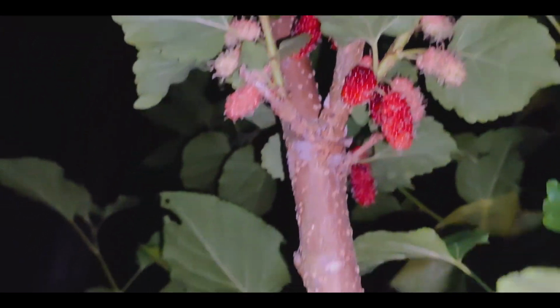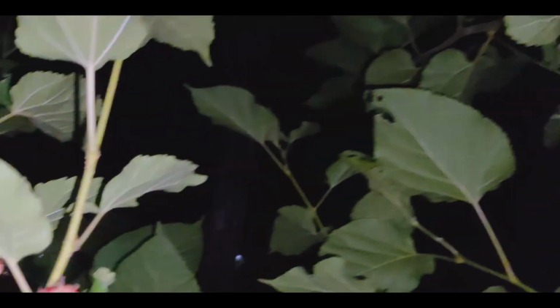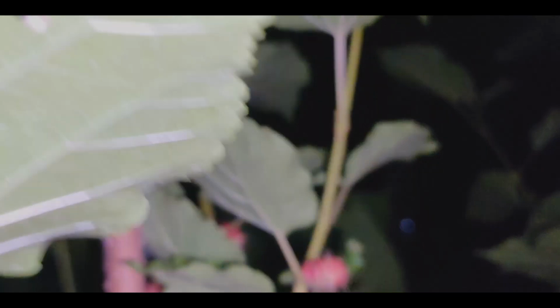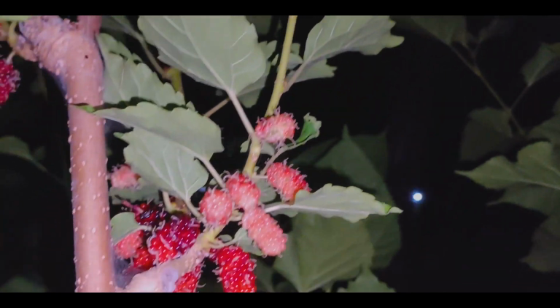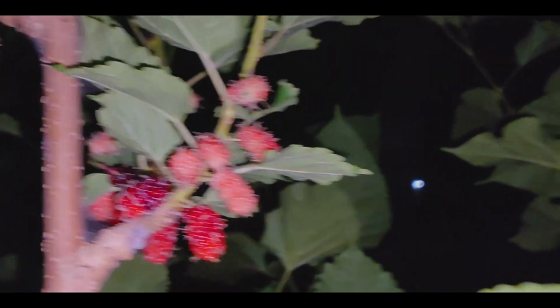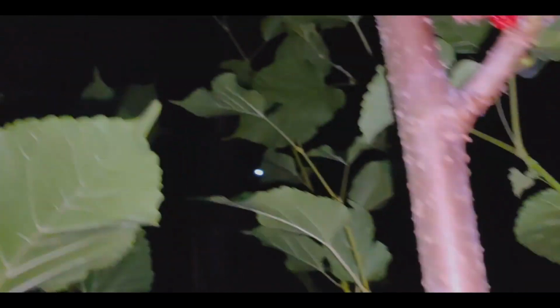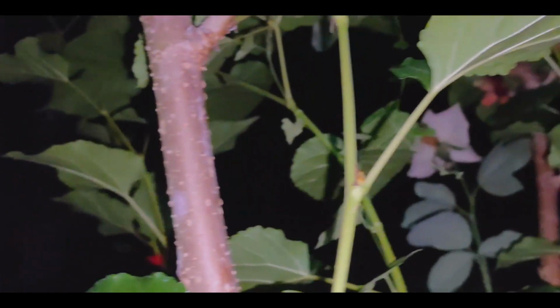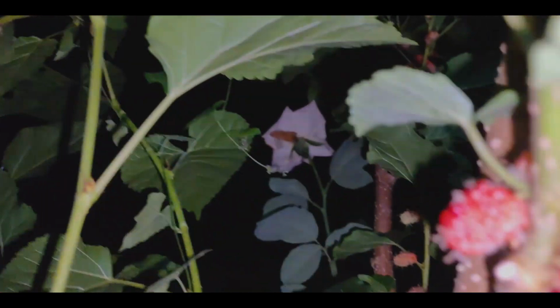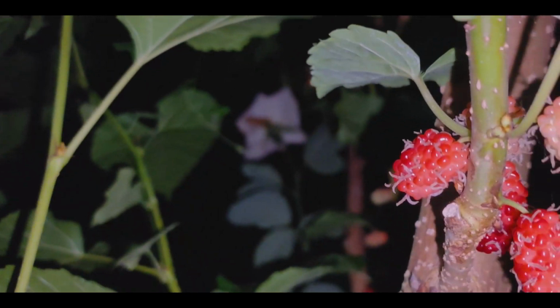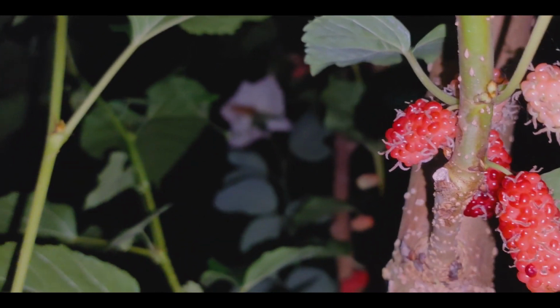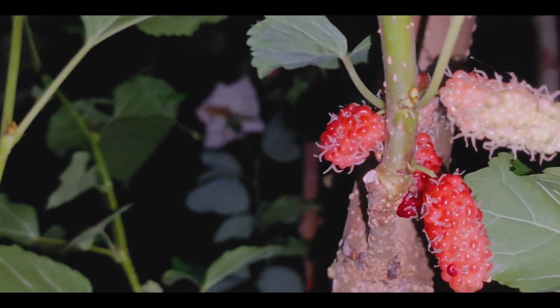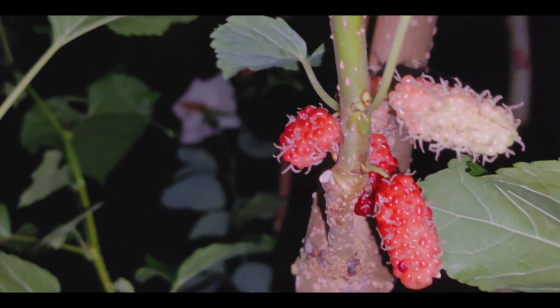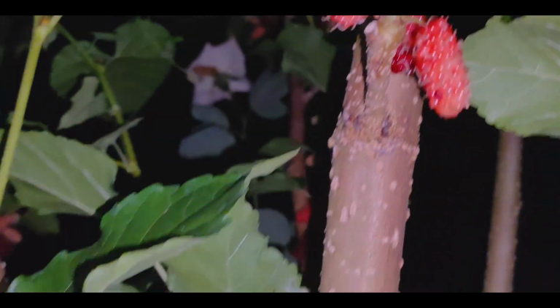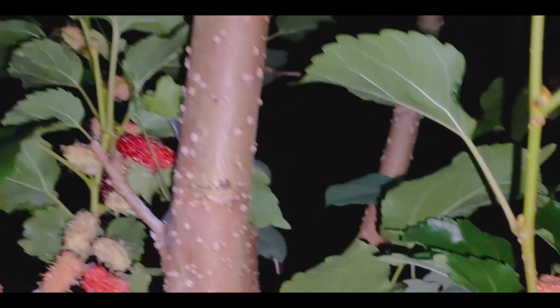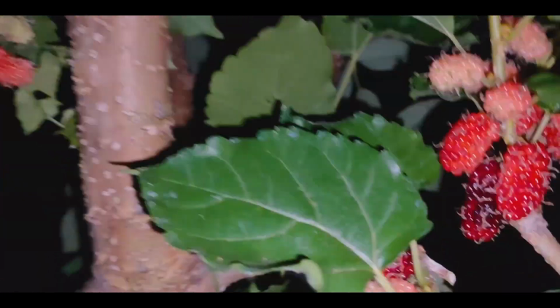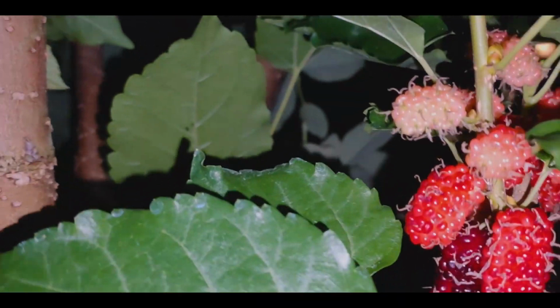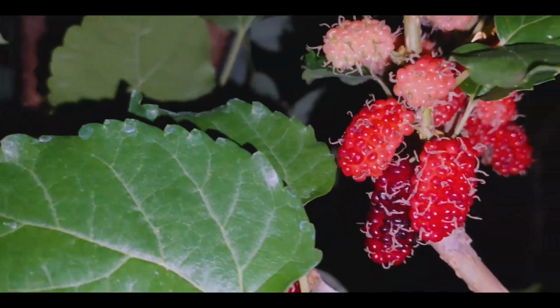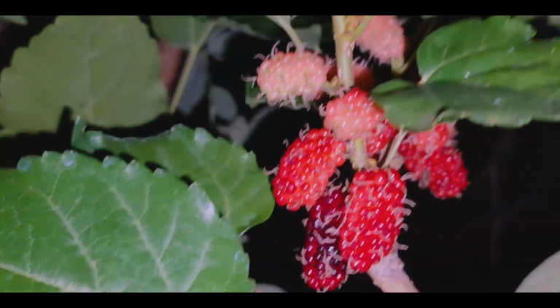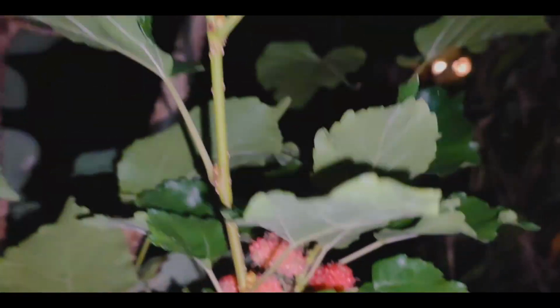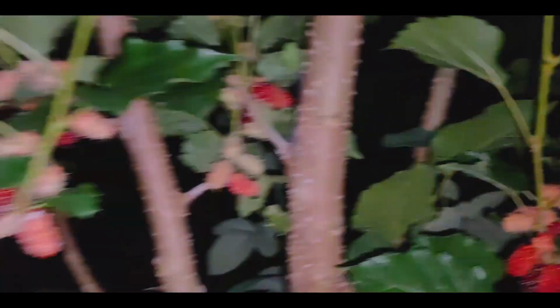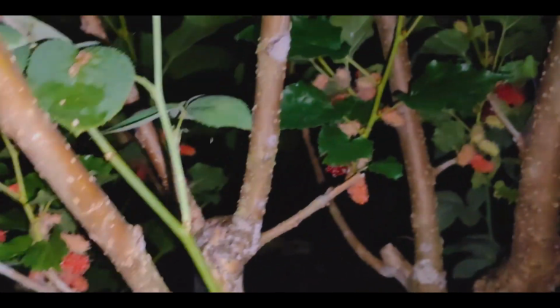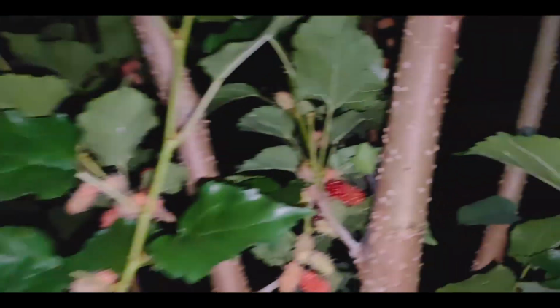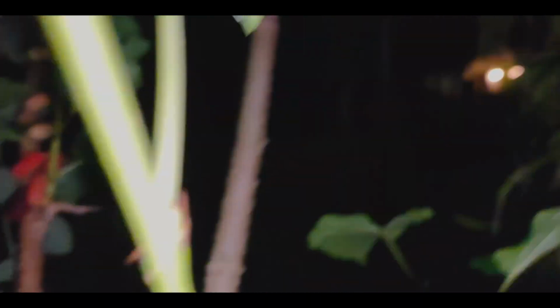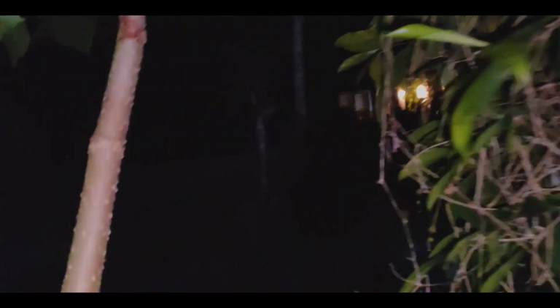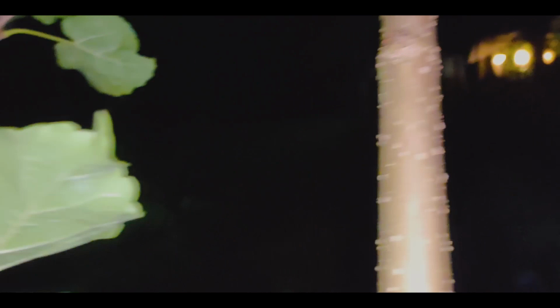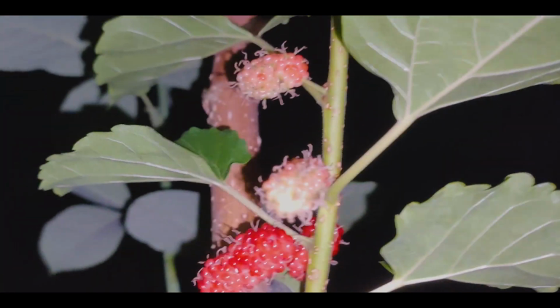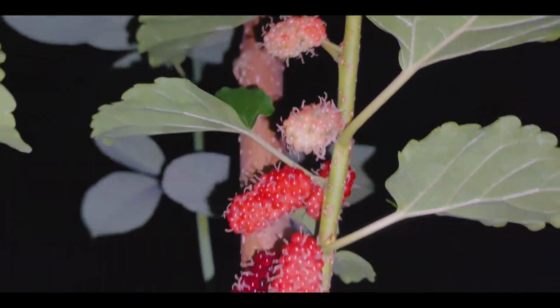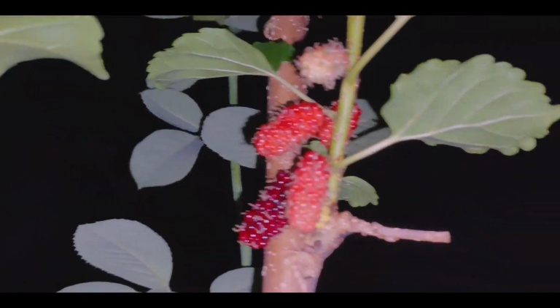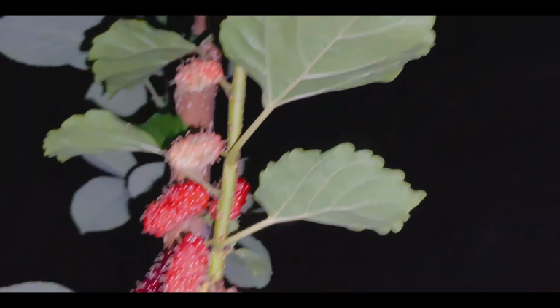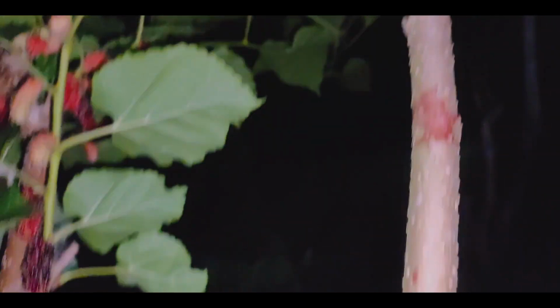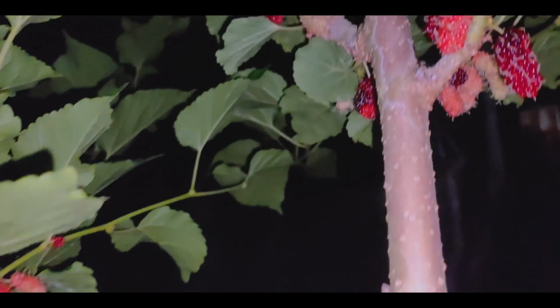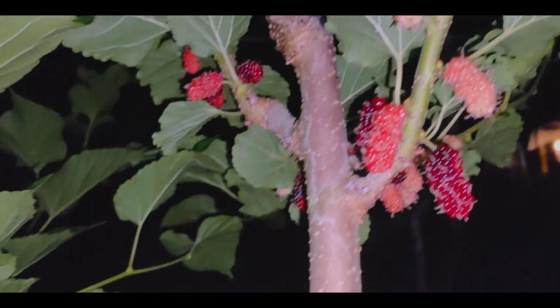Tignan niyo guys, ang ganda tignan. So hindi naman po siya masyadong maliit guys. Parang strawberry nga yung kulay niya, pero bahaba lang siya.